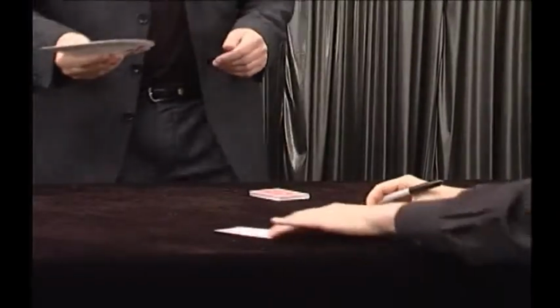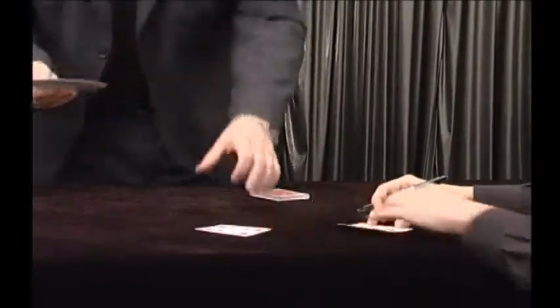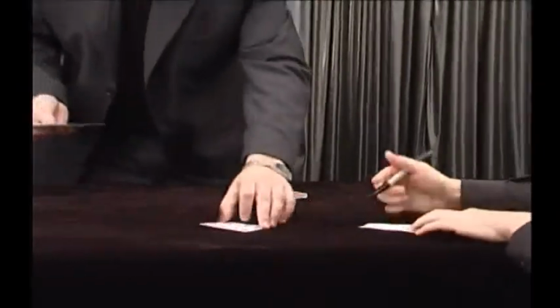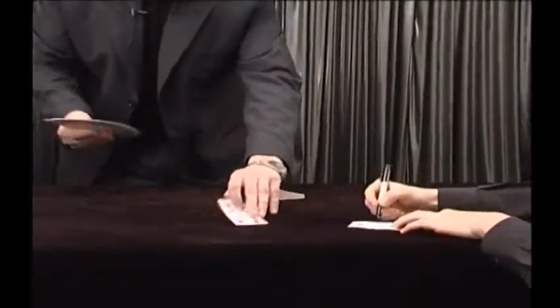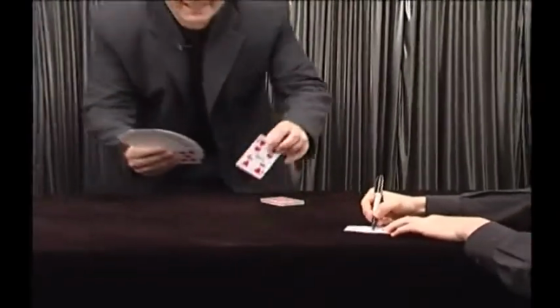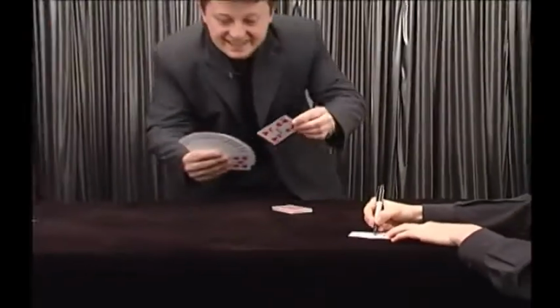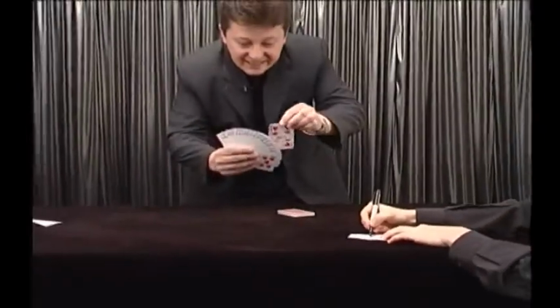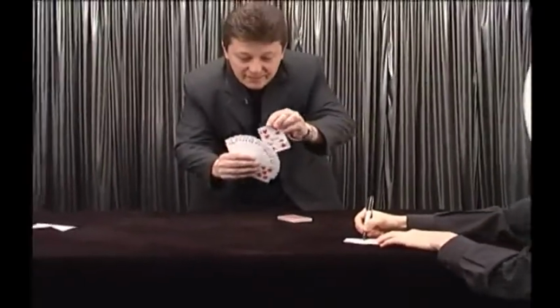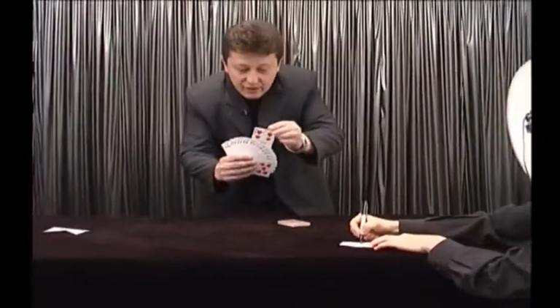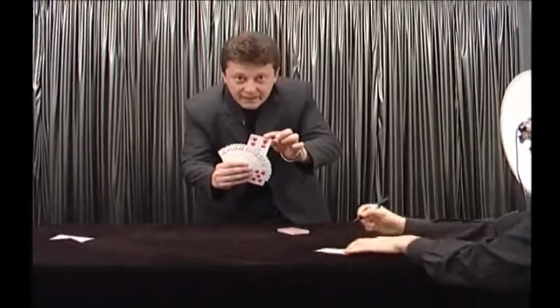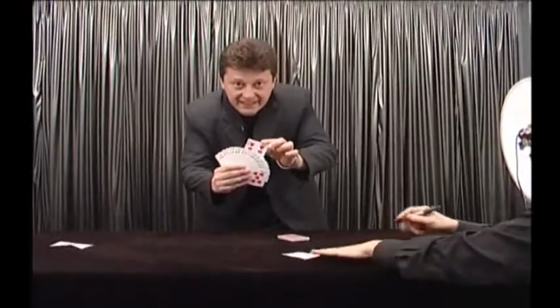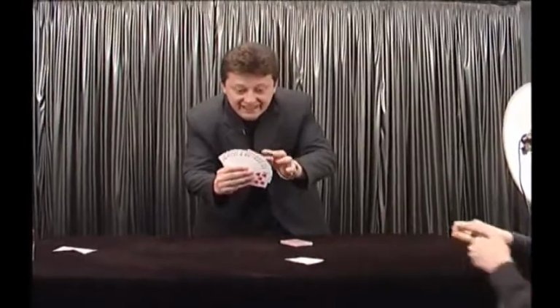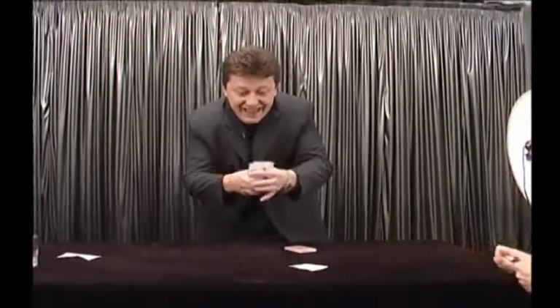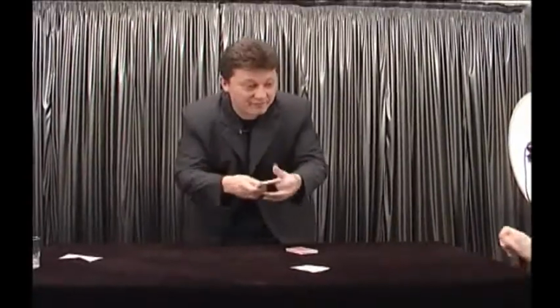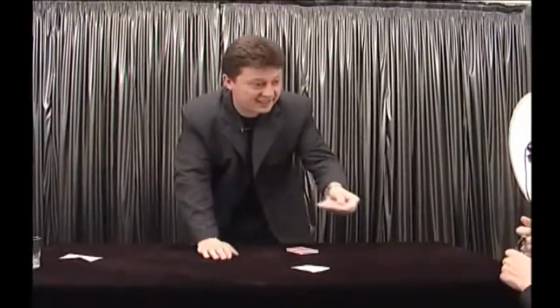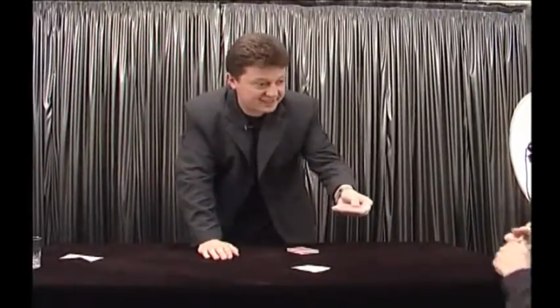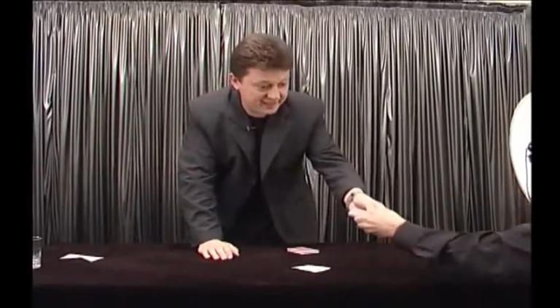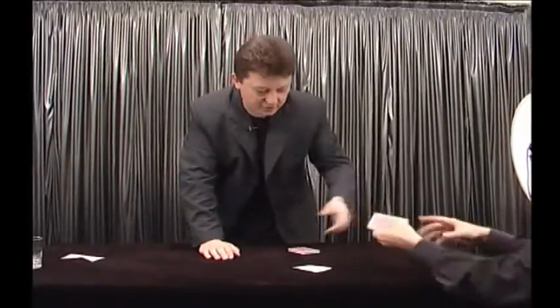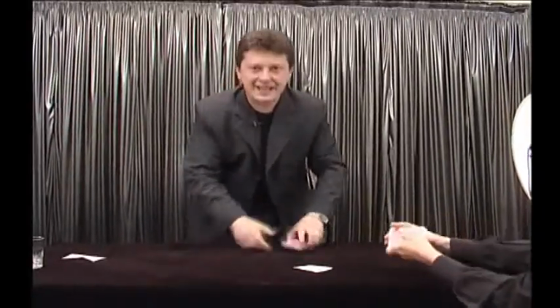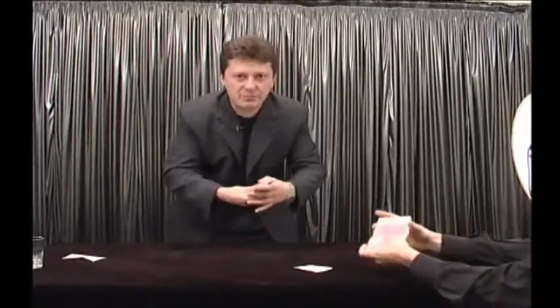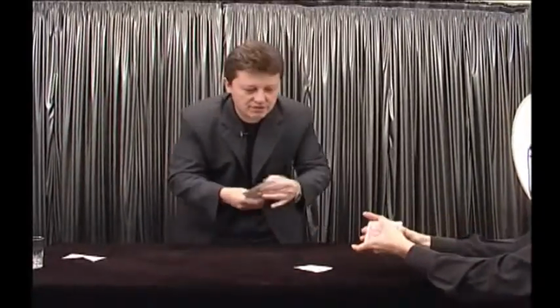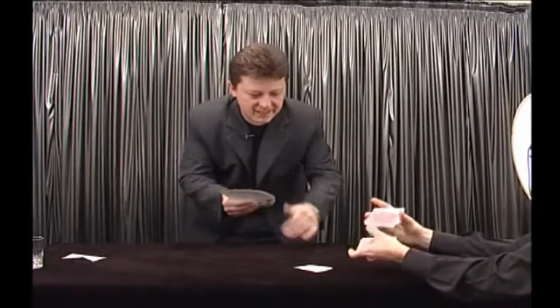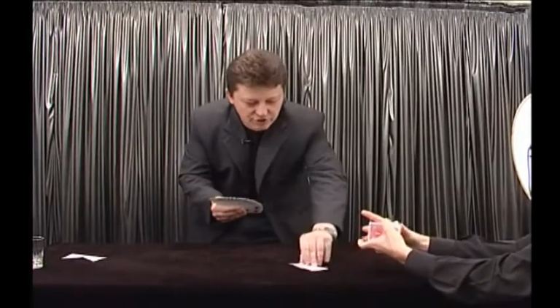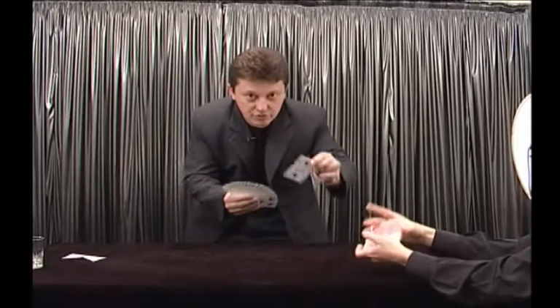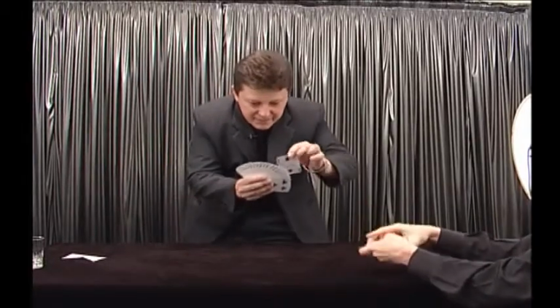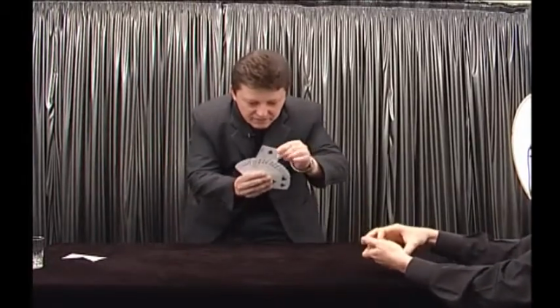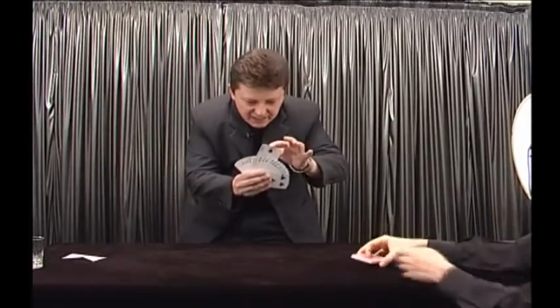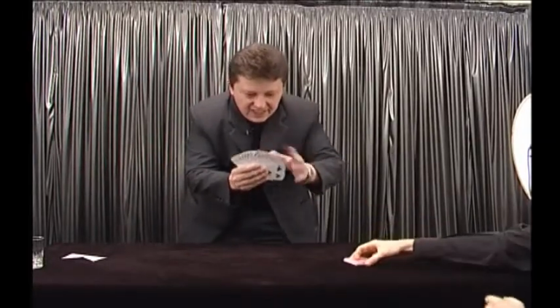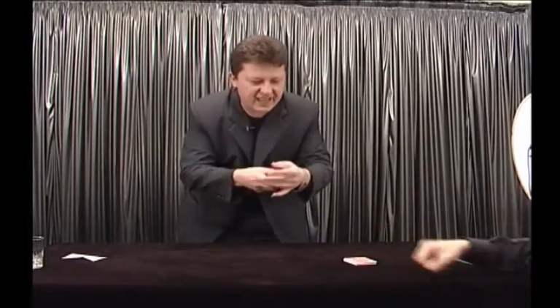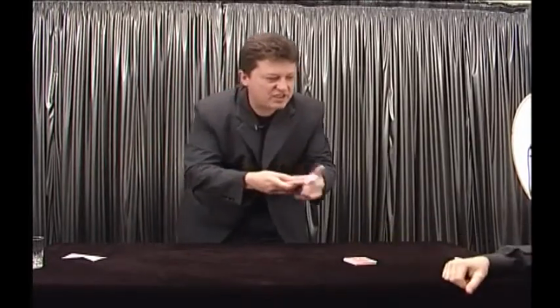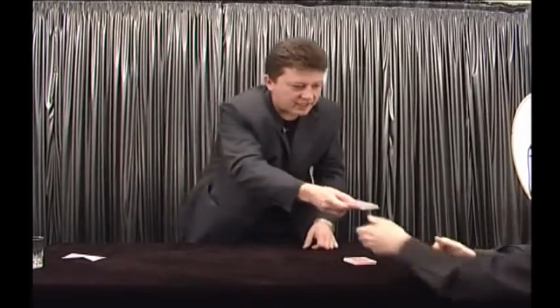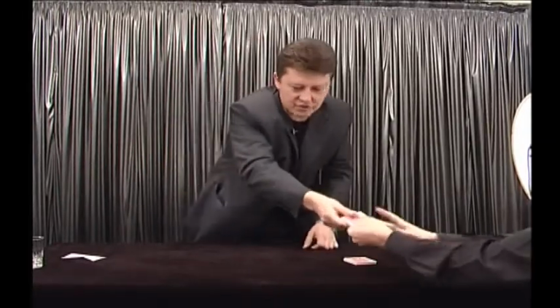Now I will put the nine of hearts exactly in the middle of the pack, like this, and now shuffle the cards. Good. The same happens with the two of spades — watch. Two of spades in the middle, very clear, and now shuffle the cards too.